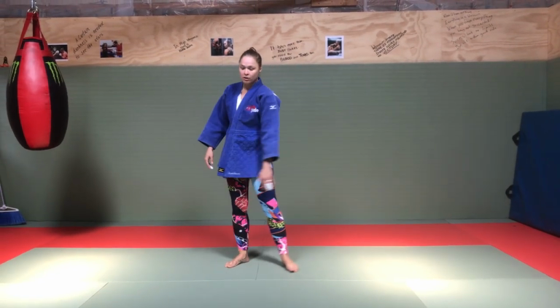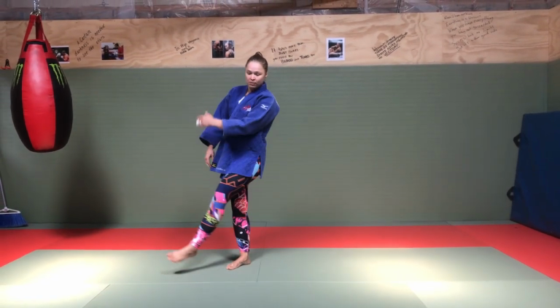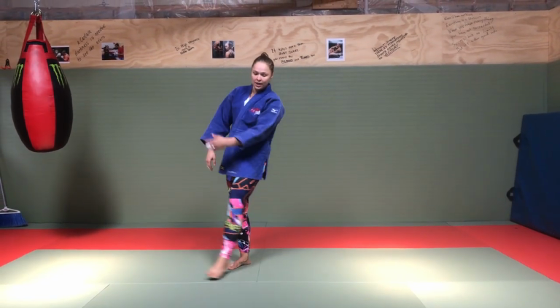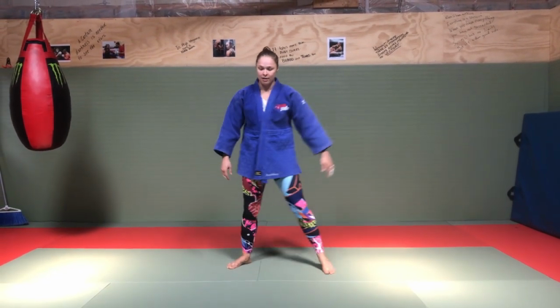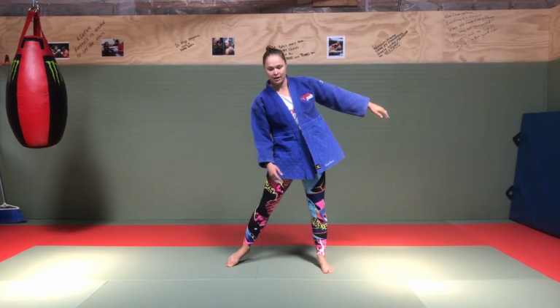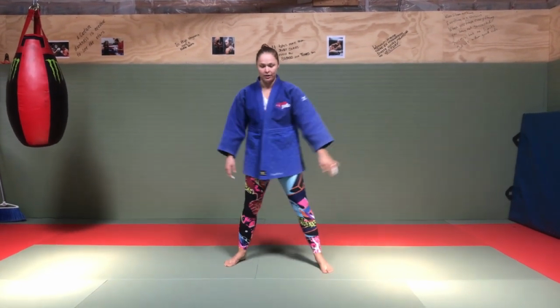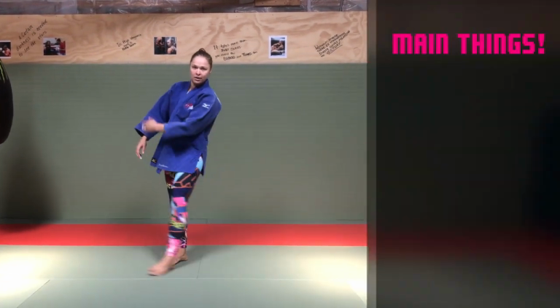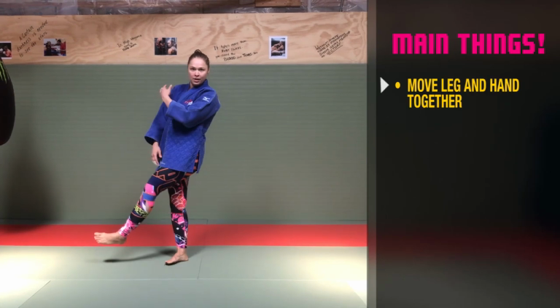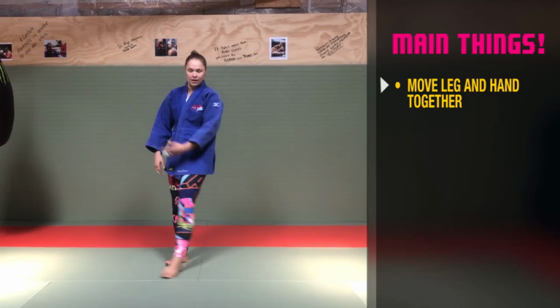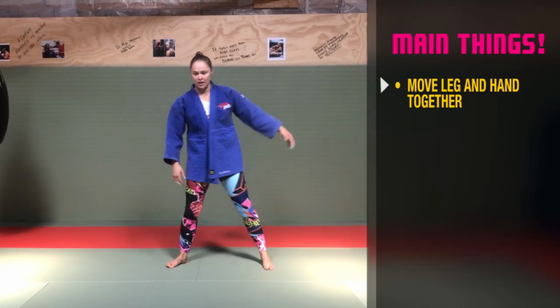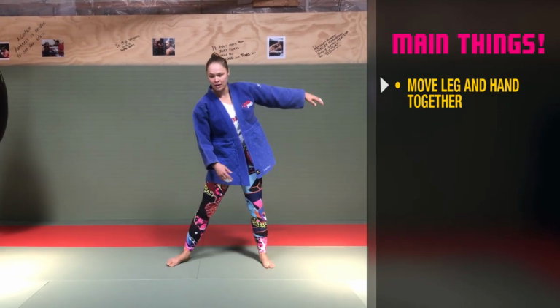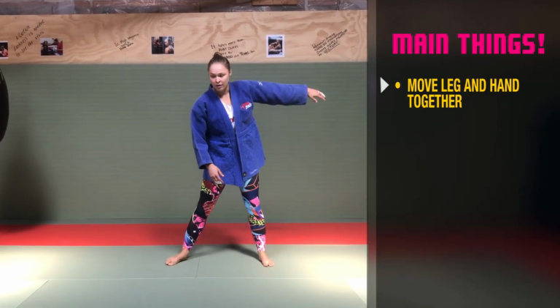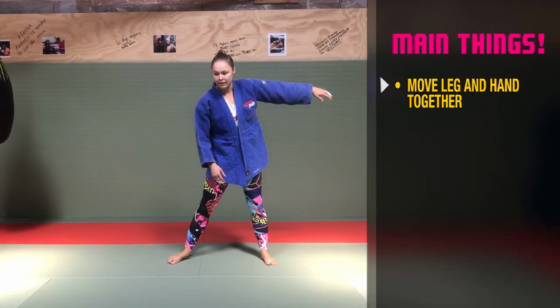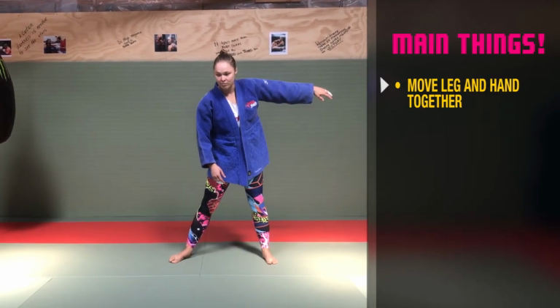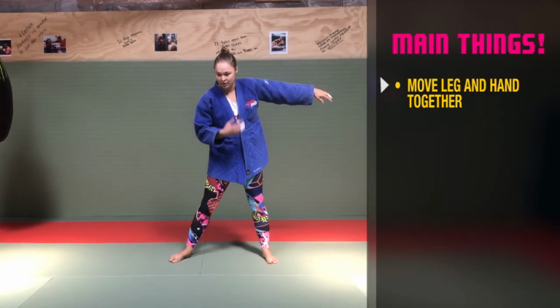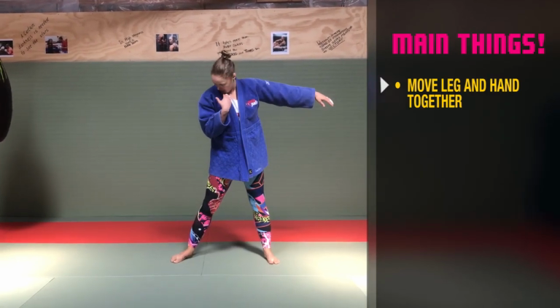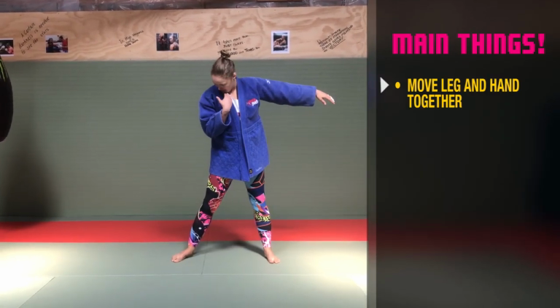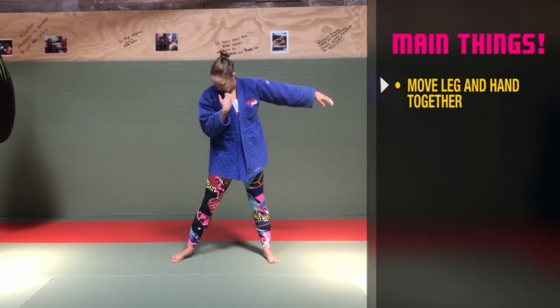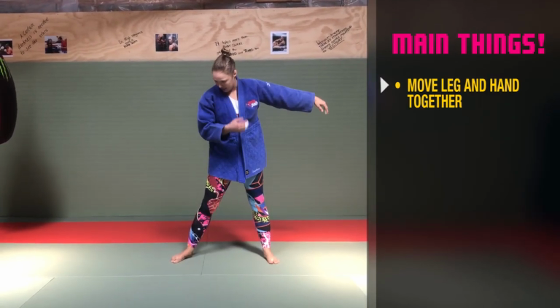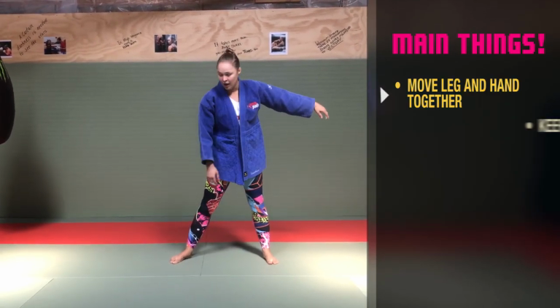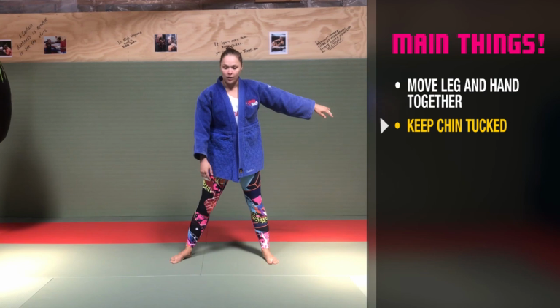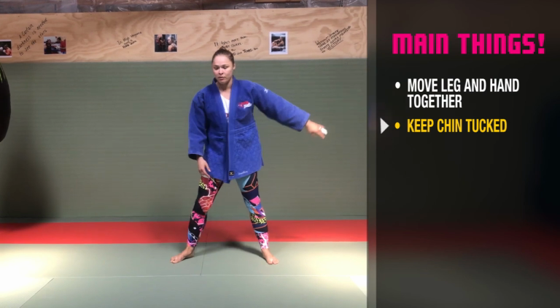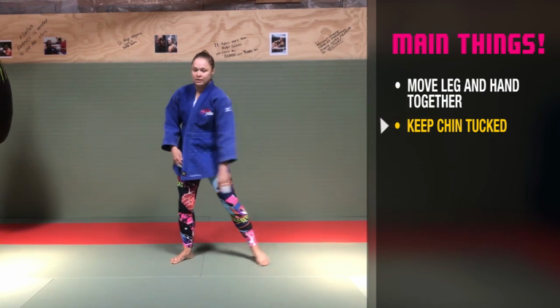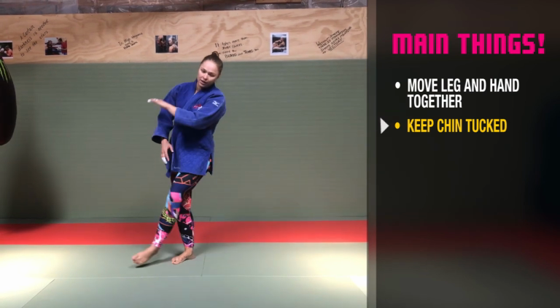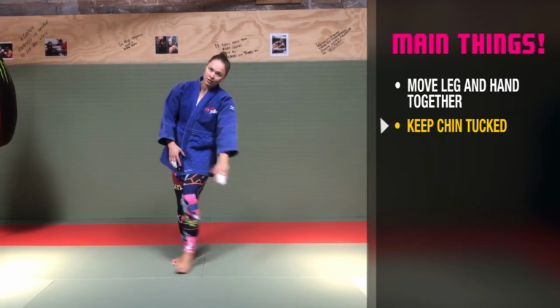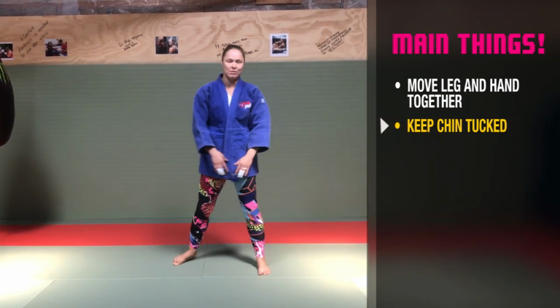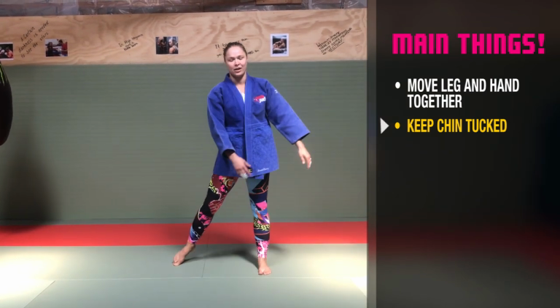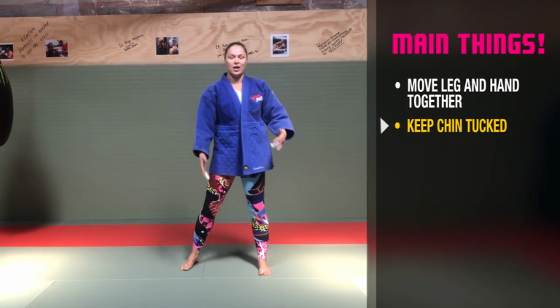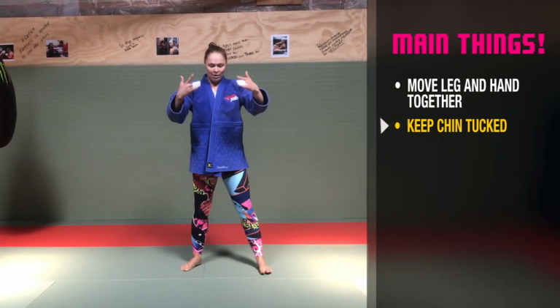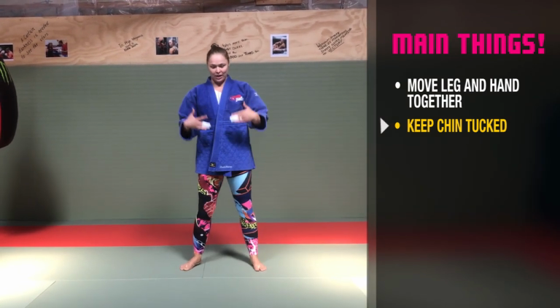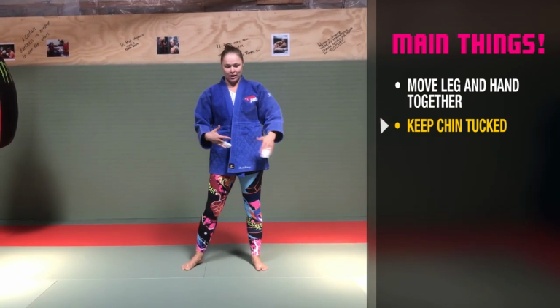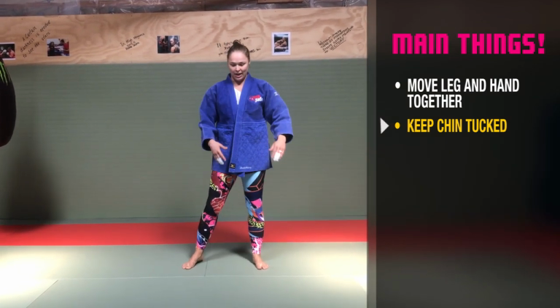I'm going to bring my leg and my hand together — they're connected. My leg comes up, my hand comes up, my neck is tucked in, and right before I hit the ground, I'm going to slap.